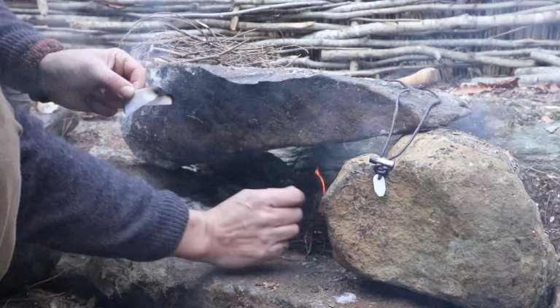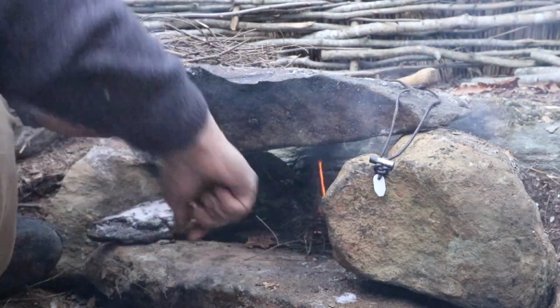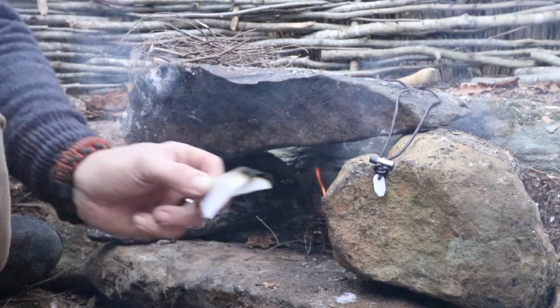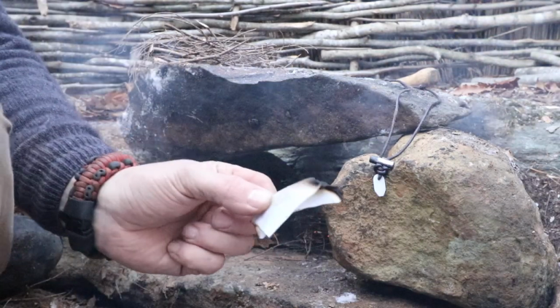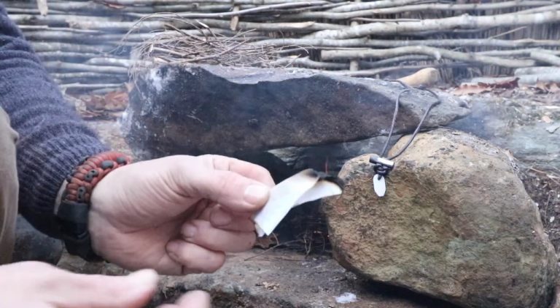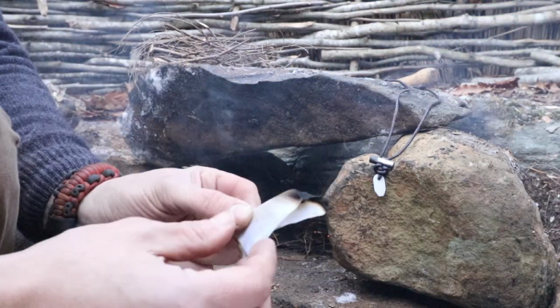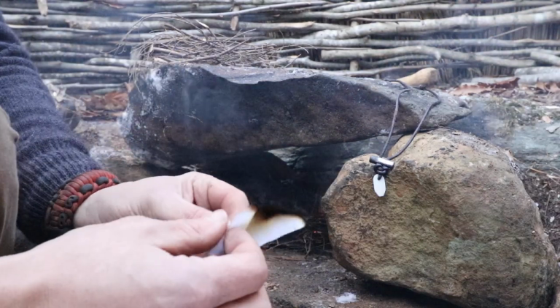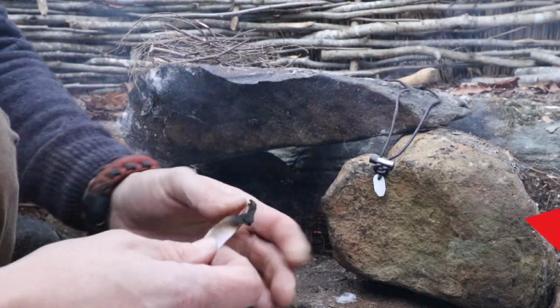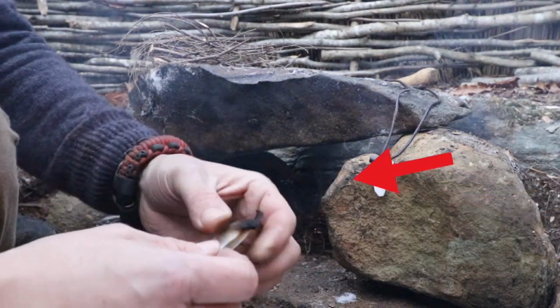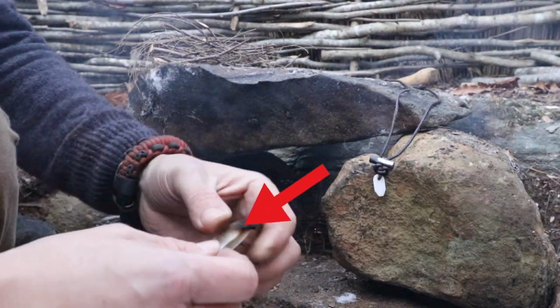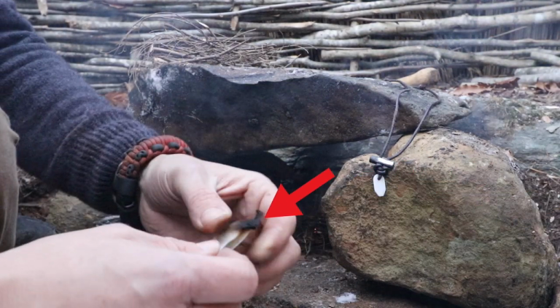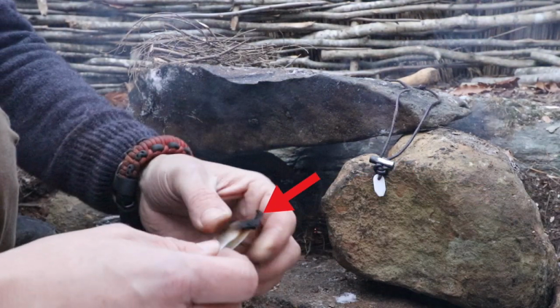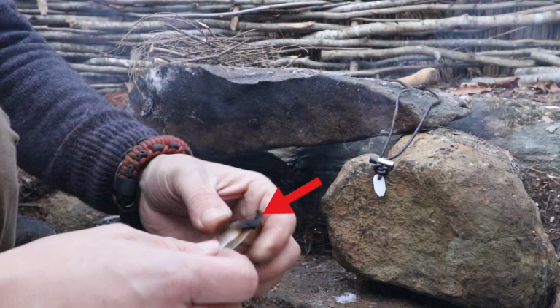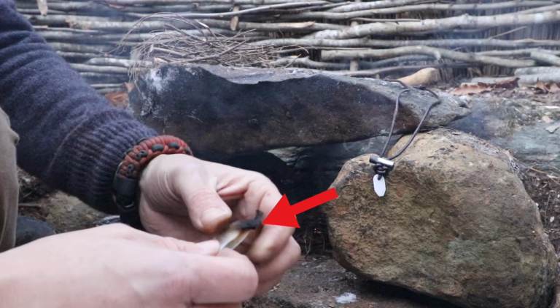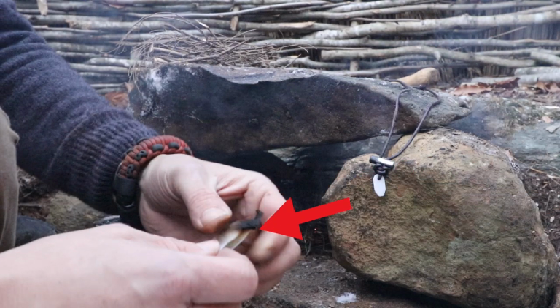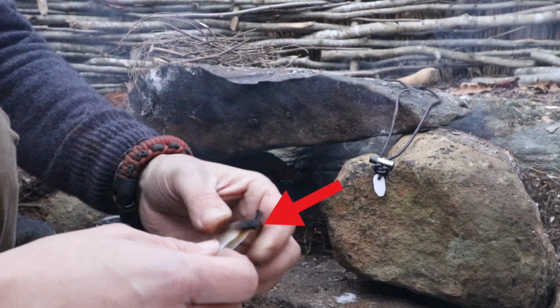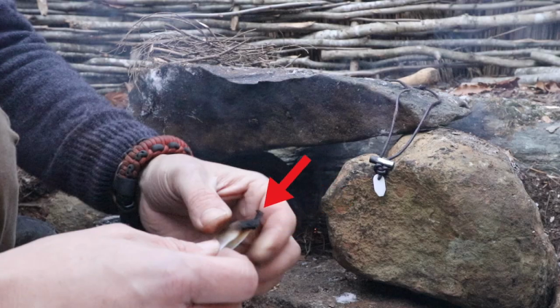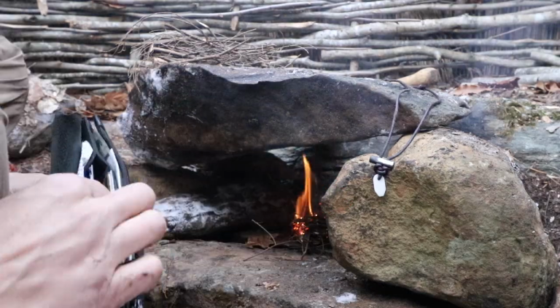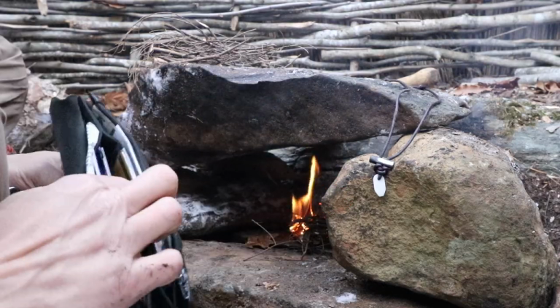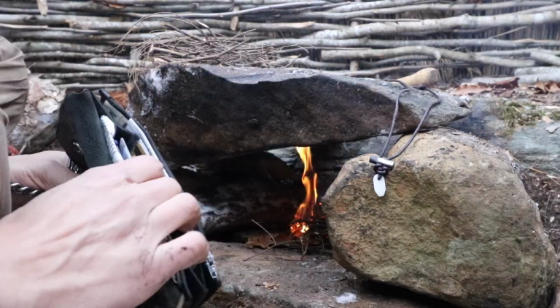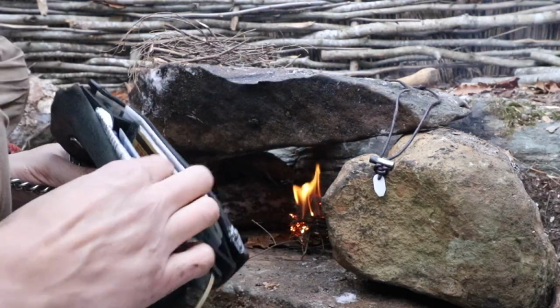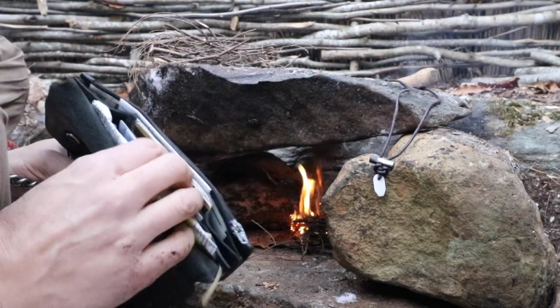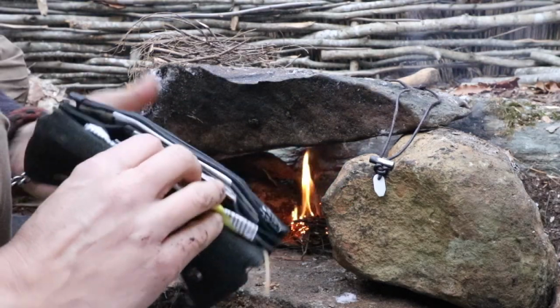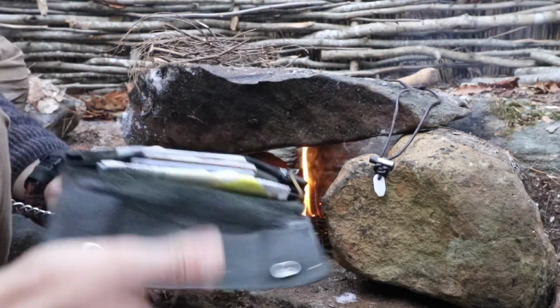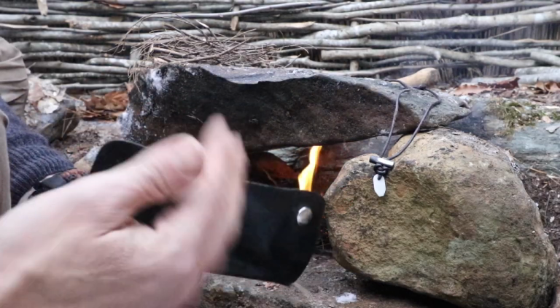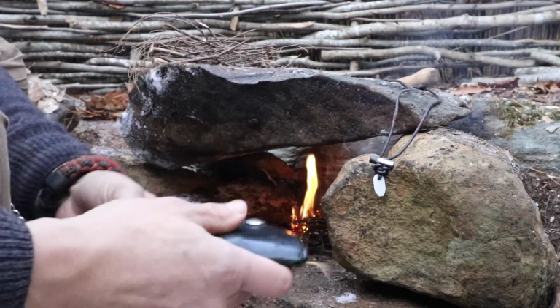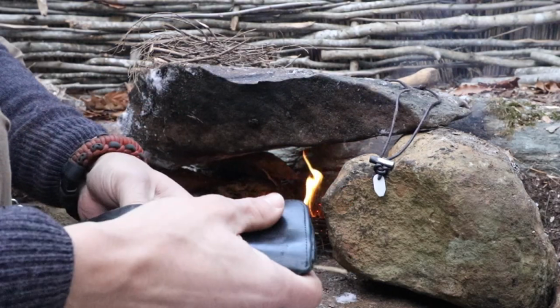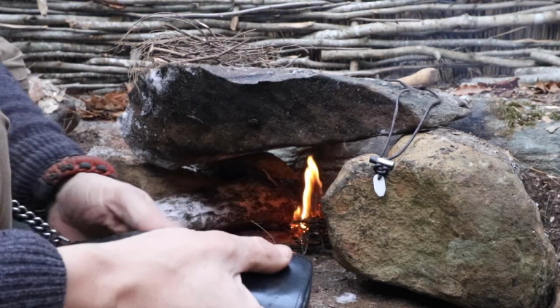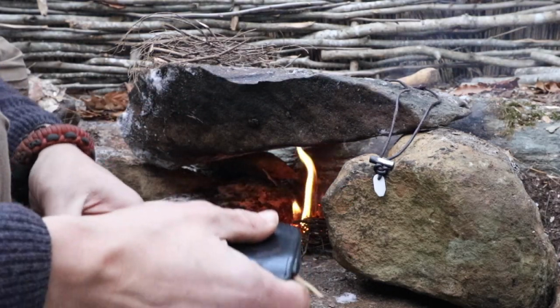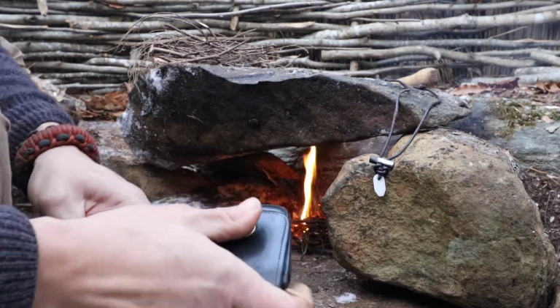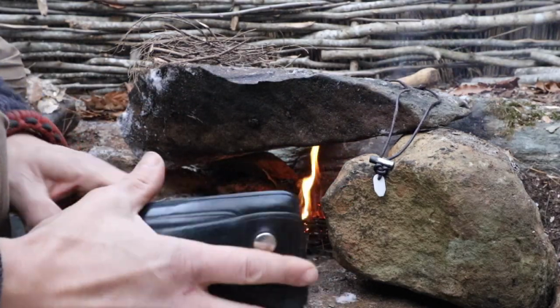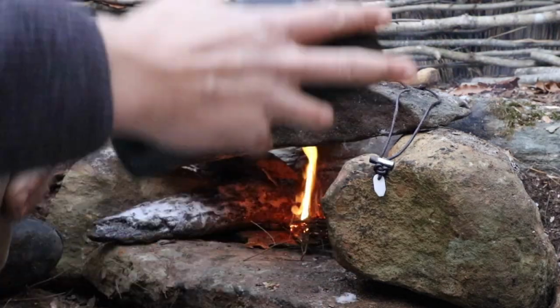There's still another maybe one or two fire lights in there. The edge is now char cloth and will light with a single spark. Toss it right back in the wallet, and there's another light to go out of her at least.